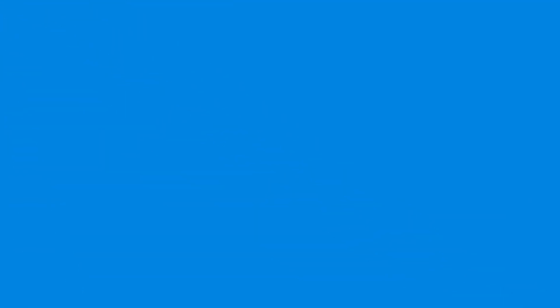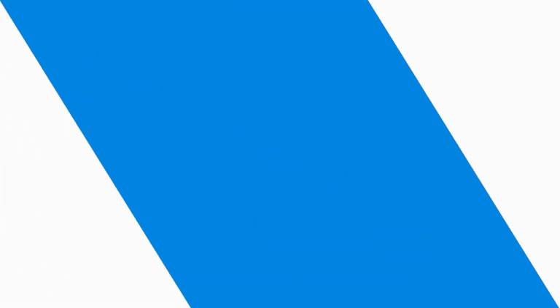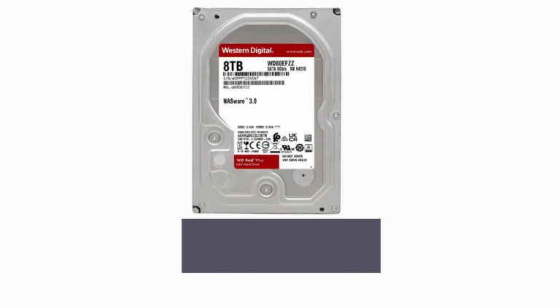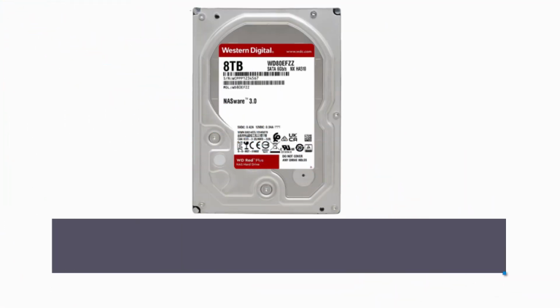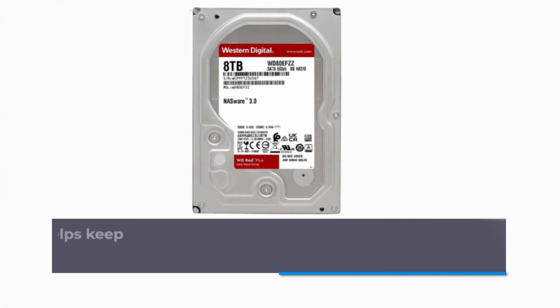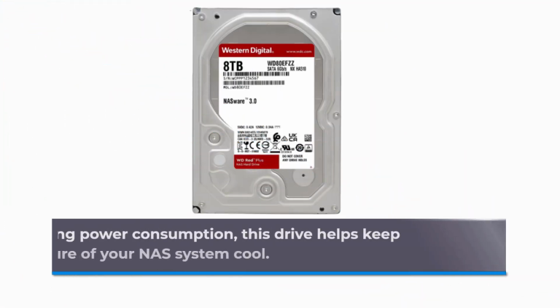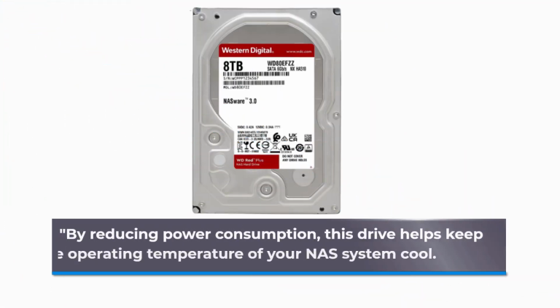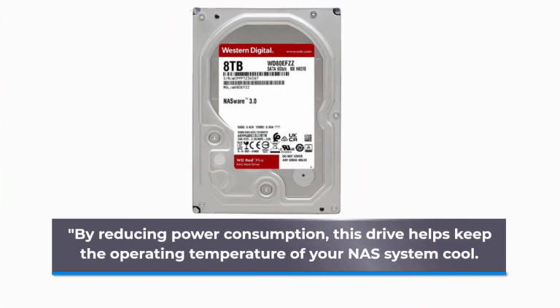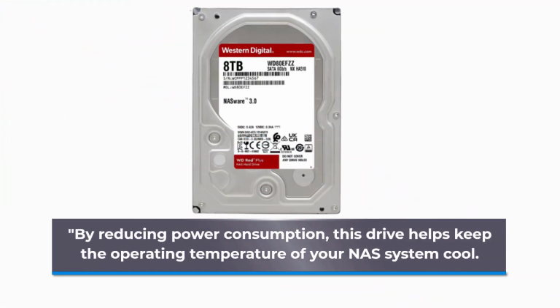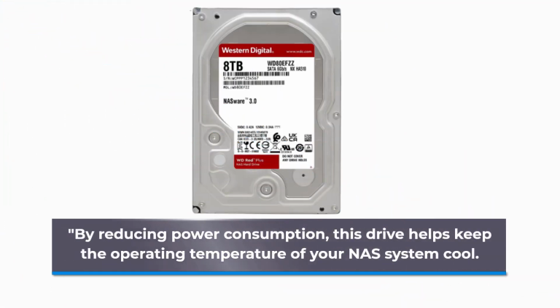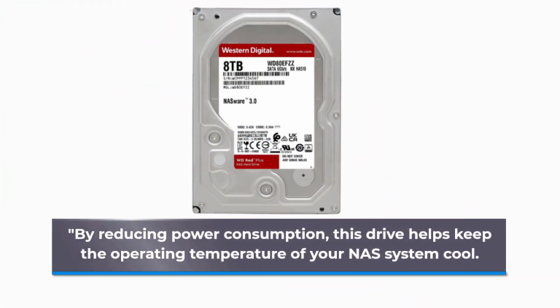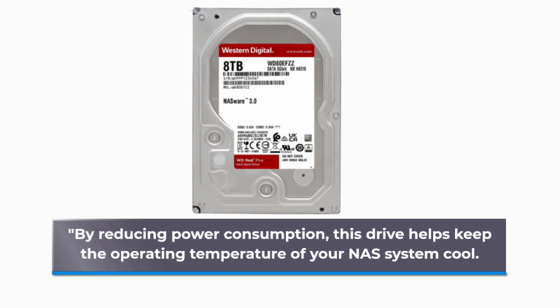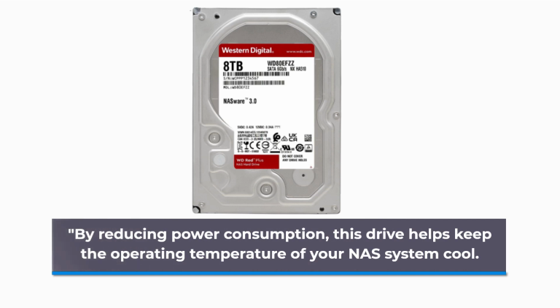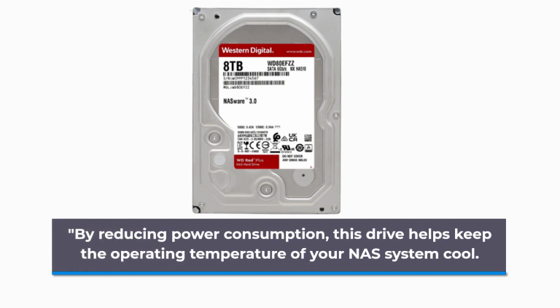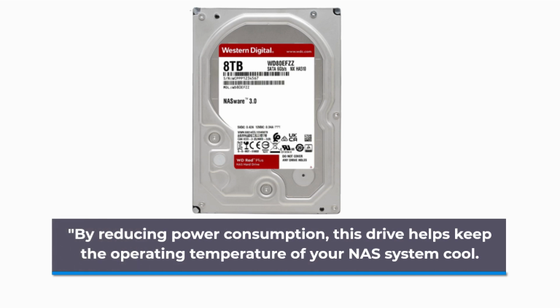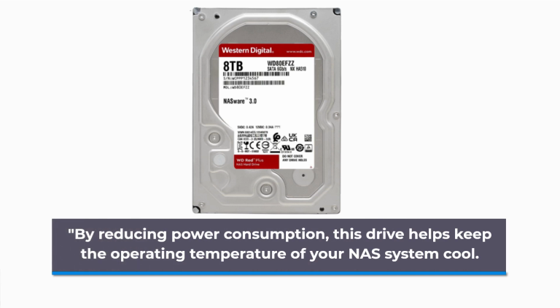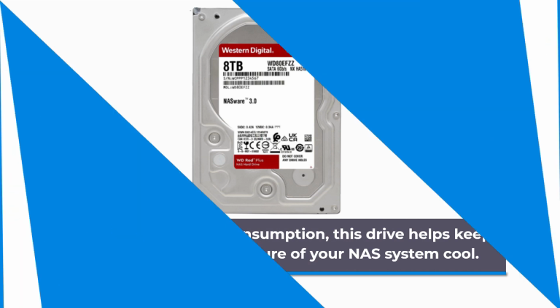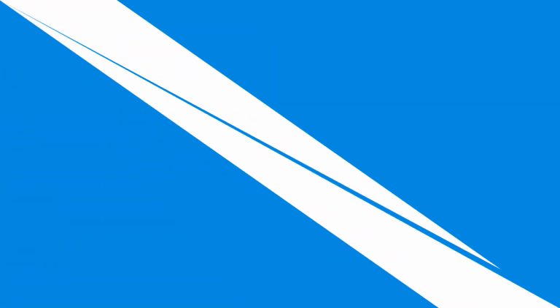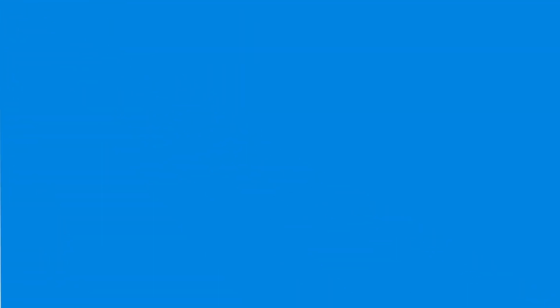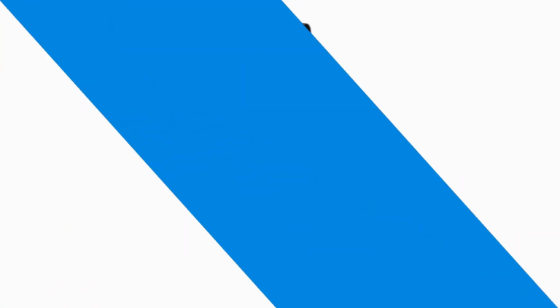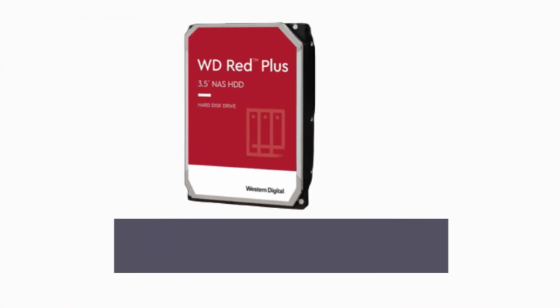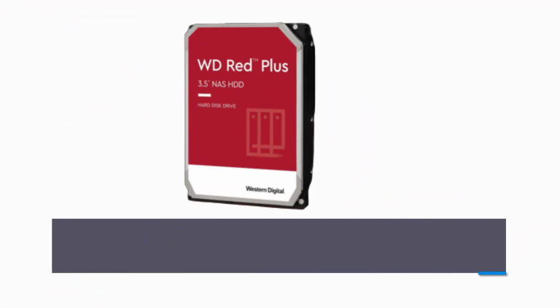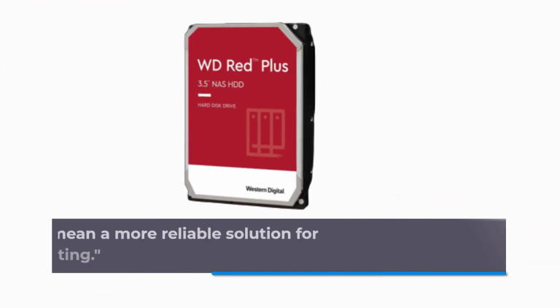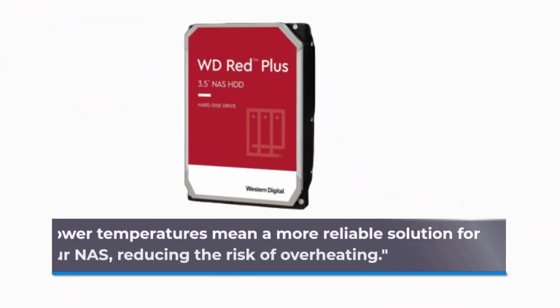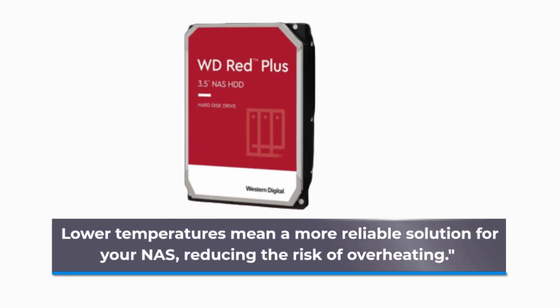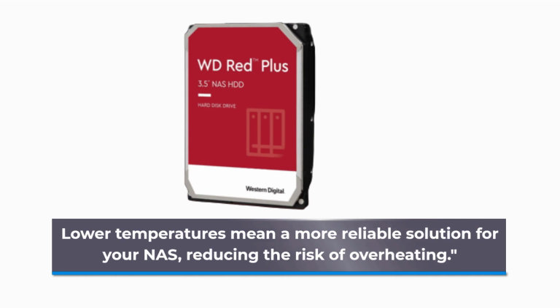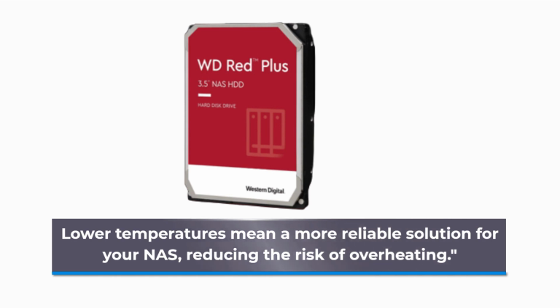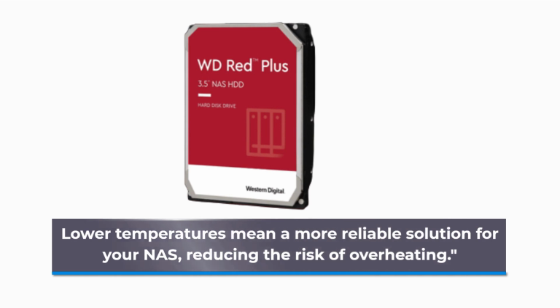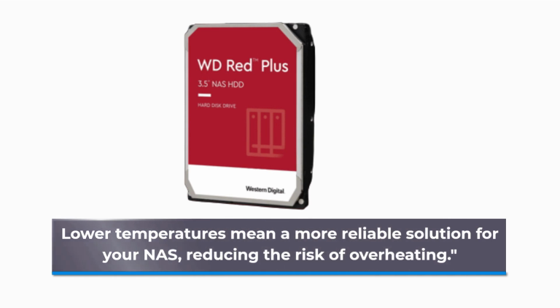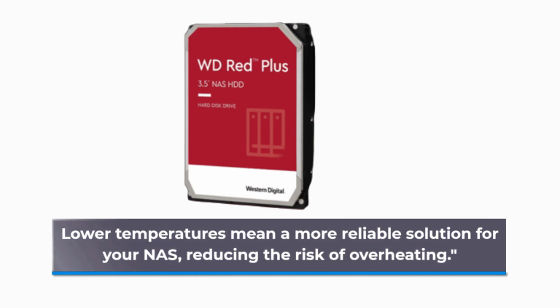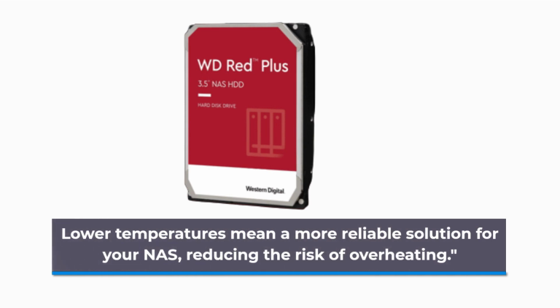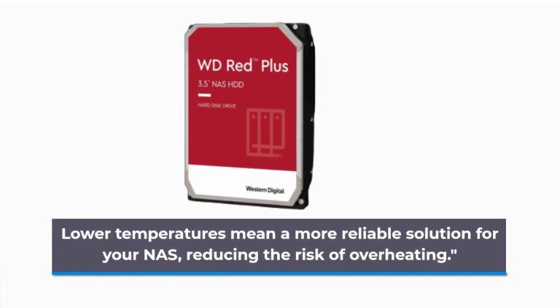By reducing power consumption, this drive helps keep the operating temperature of your NAS system cool. Lower temperatures mean a more reliable solution for your NAS, reducing the risk of overheating.